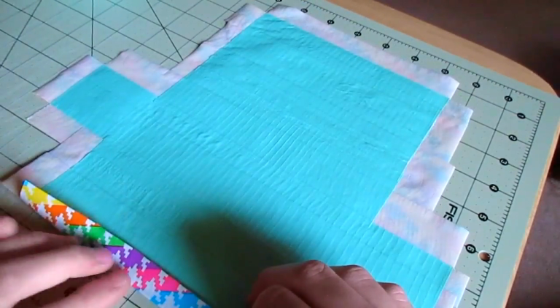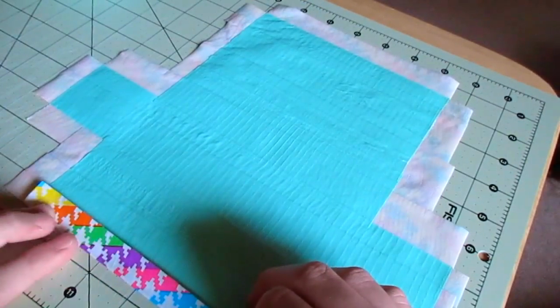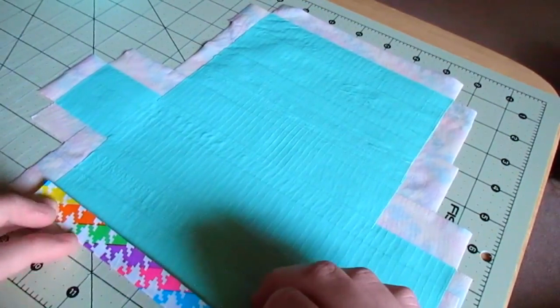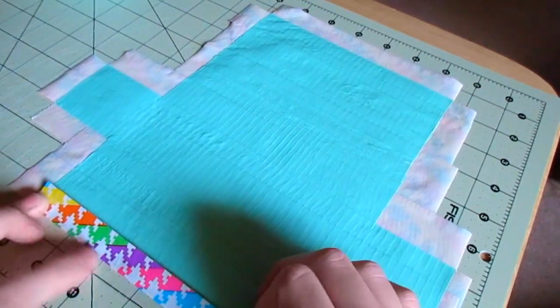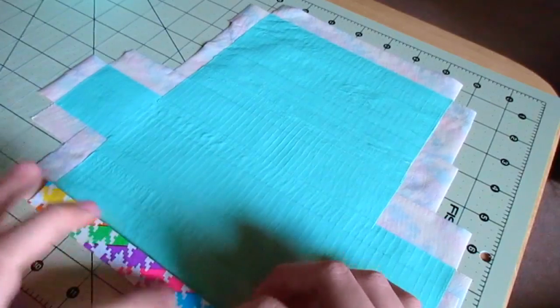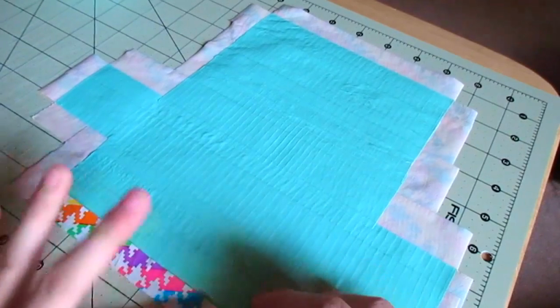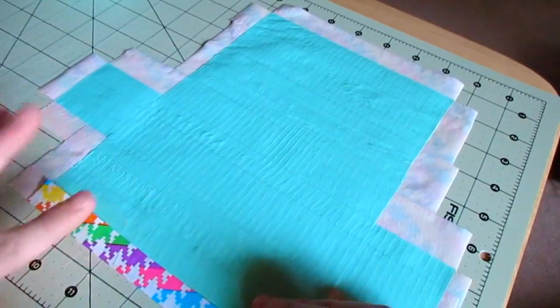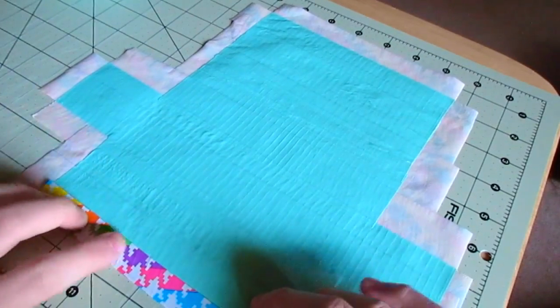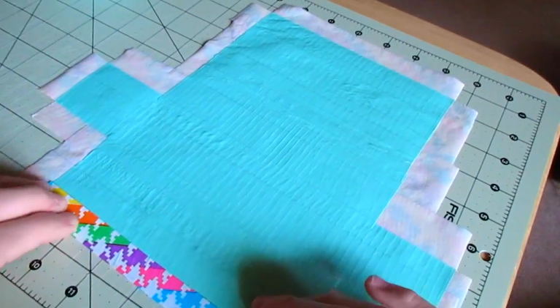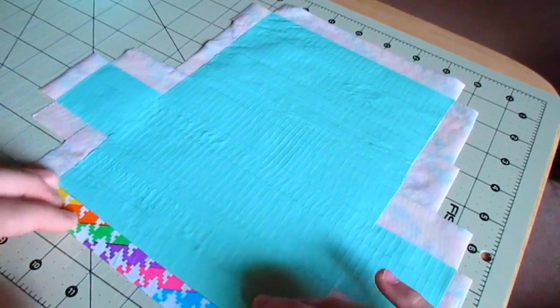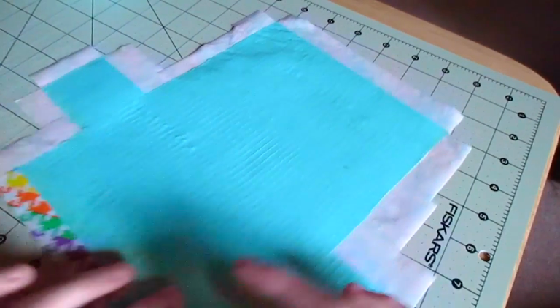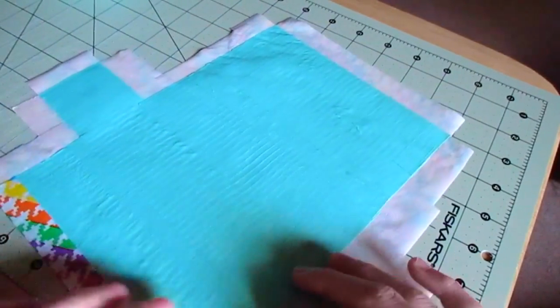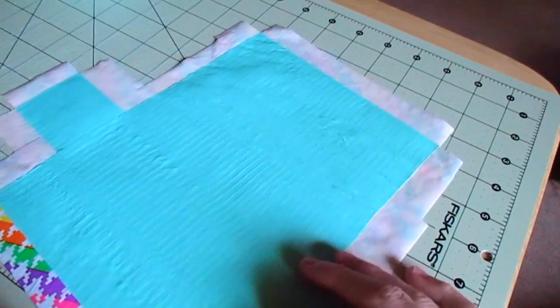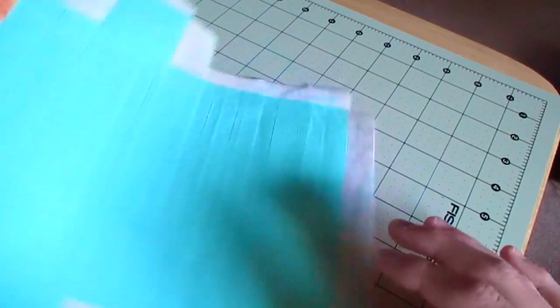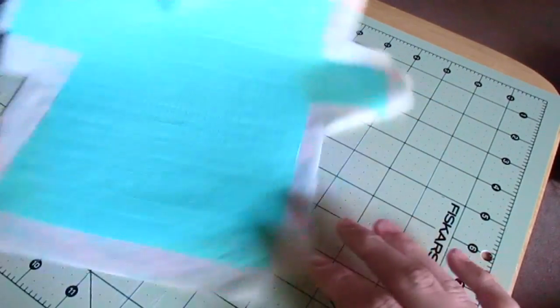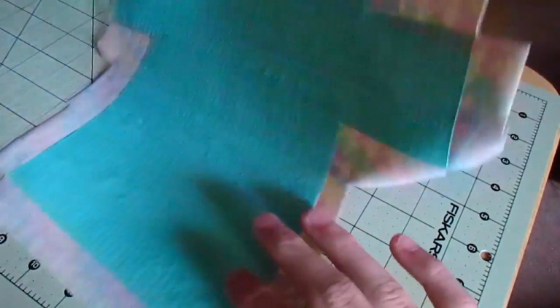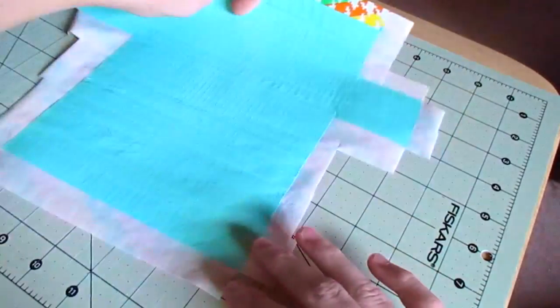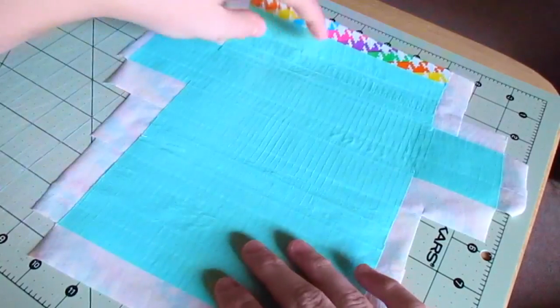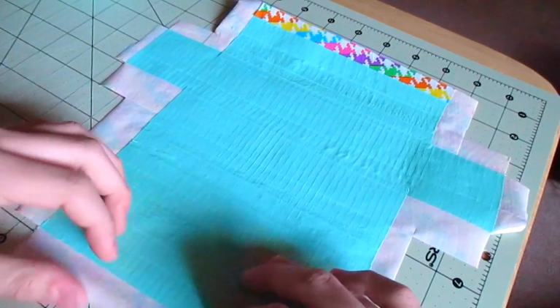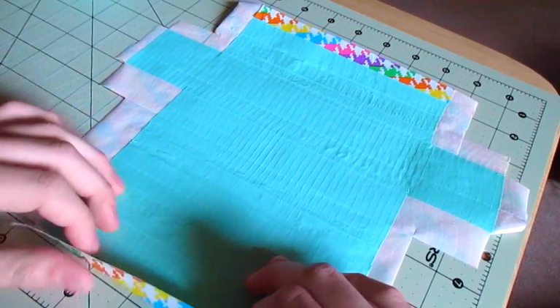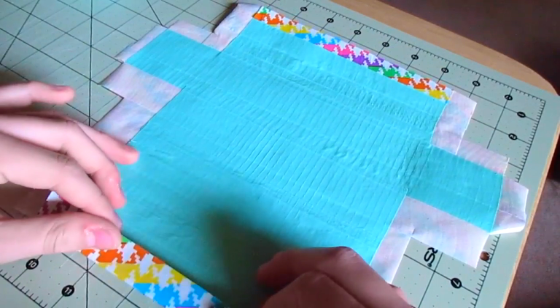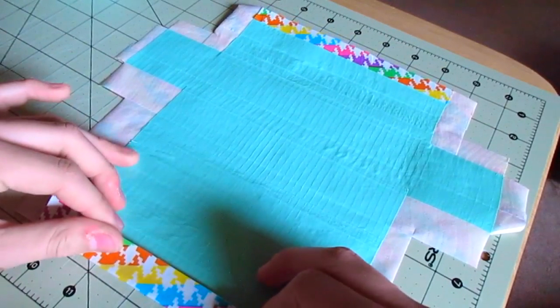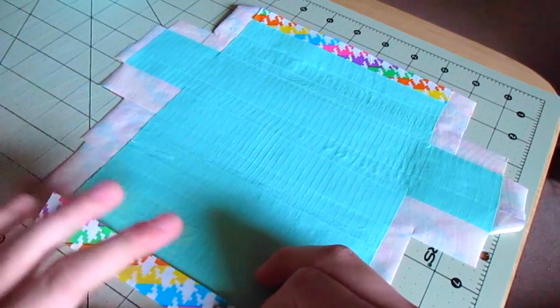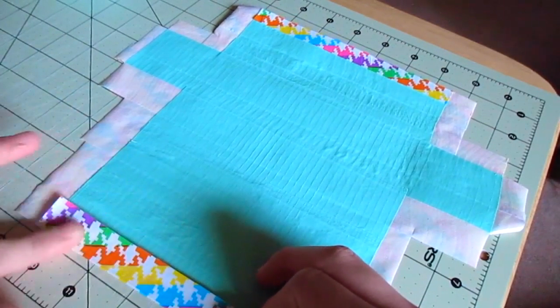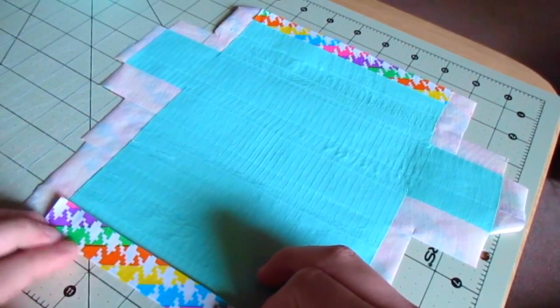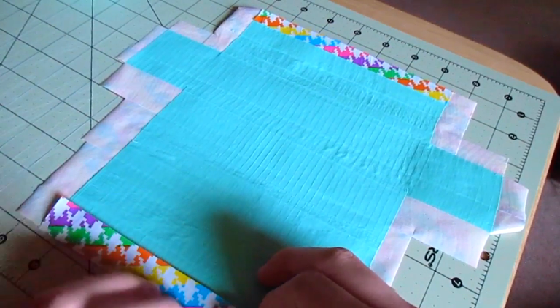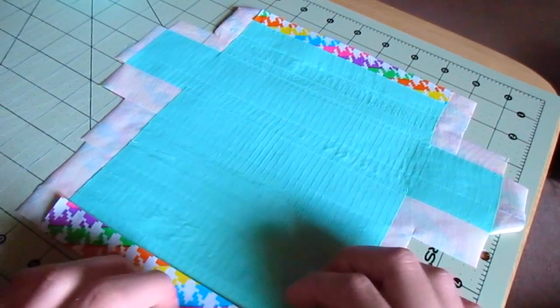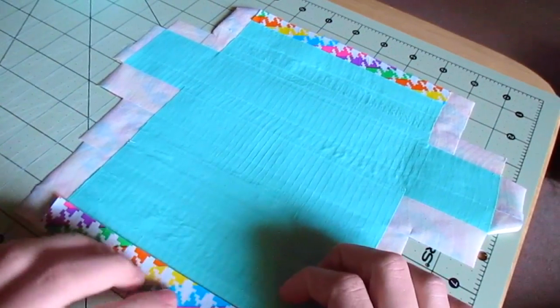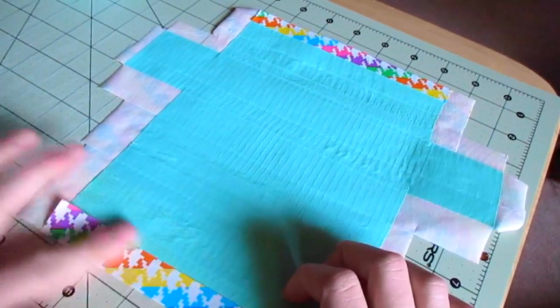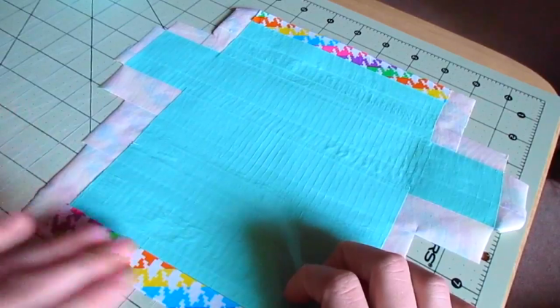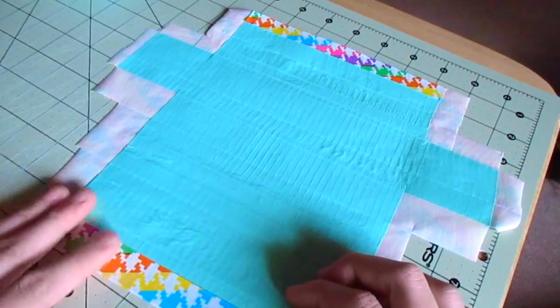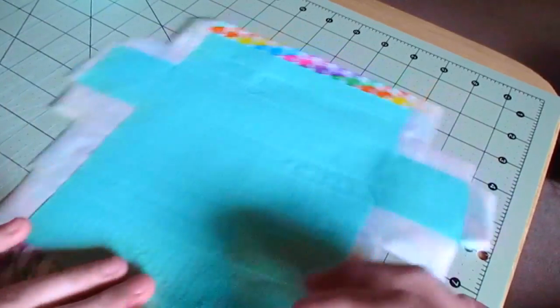Now I'm going to fold over the top and bottom pieces to make a rounded edge as opposed to a raw edge — don't cut those off, just fold them over. You can trim them down so they're not too wide if you have a lot of tape.